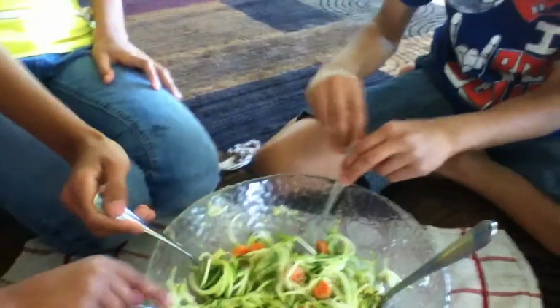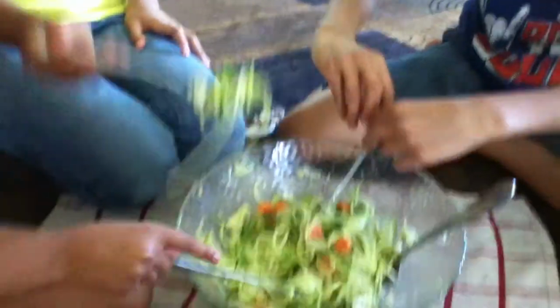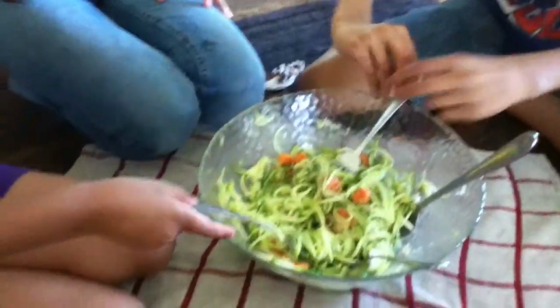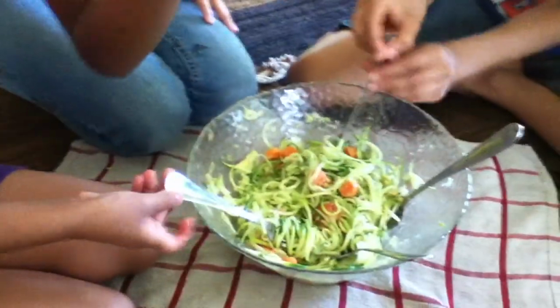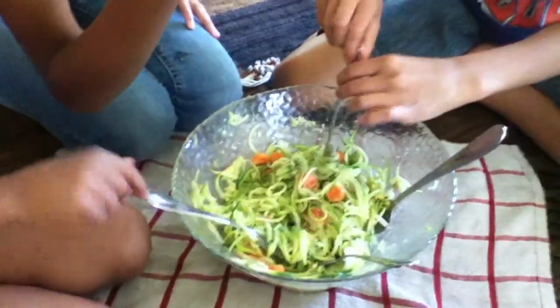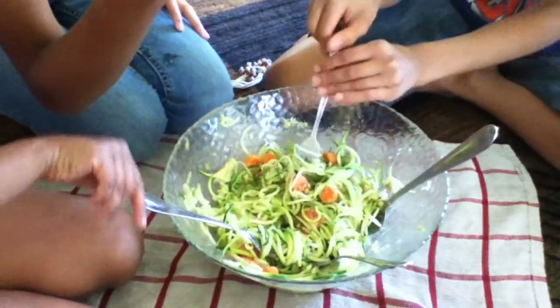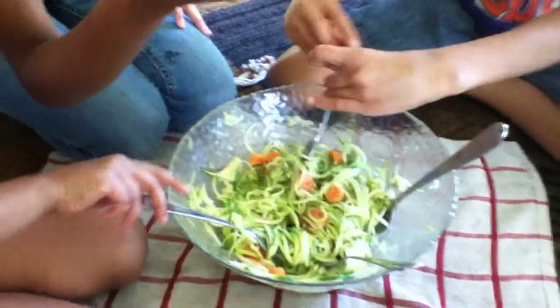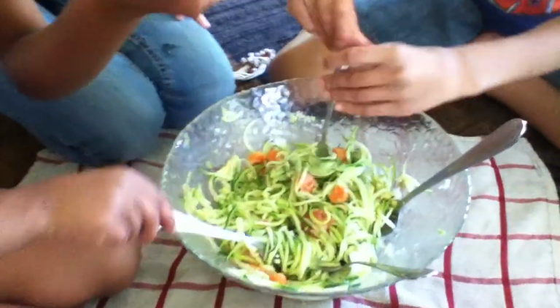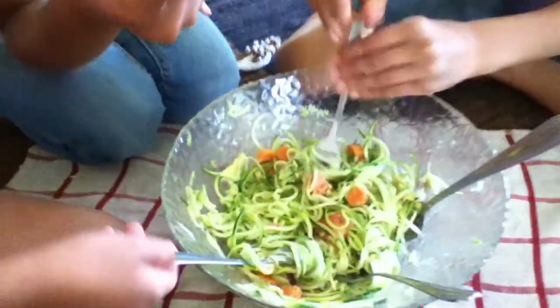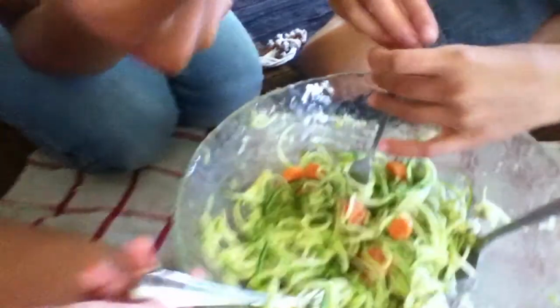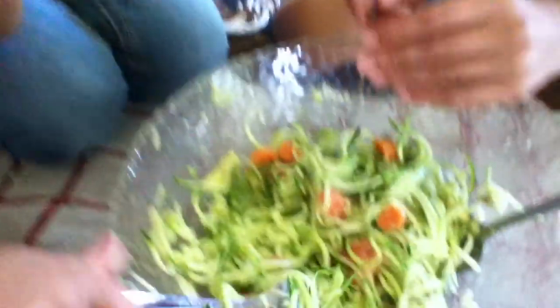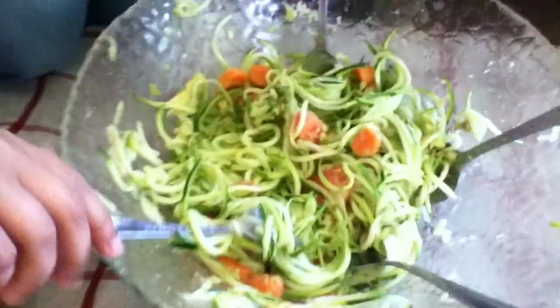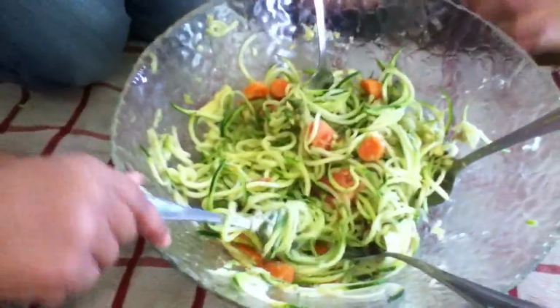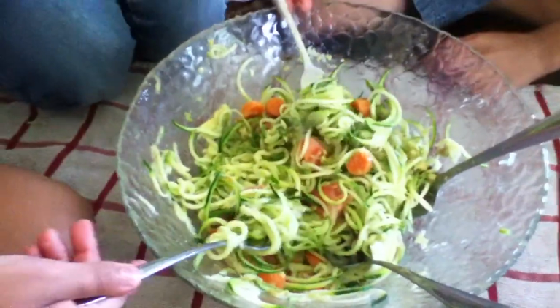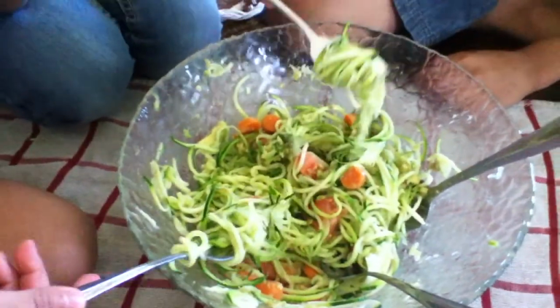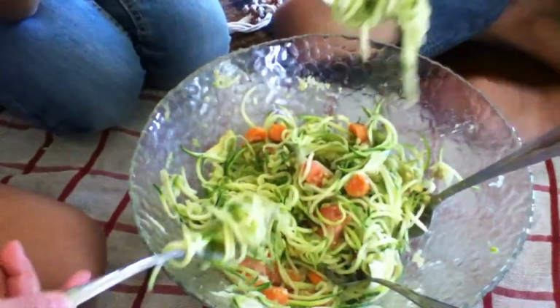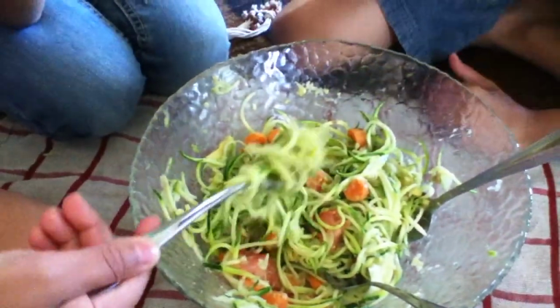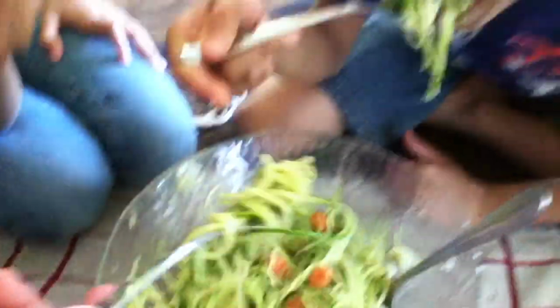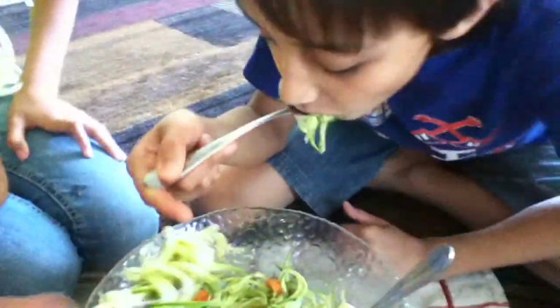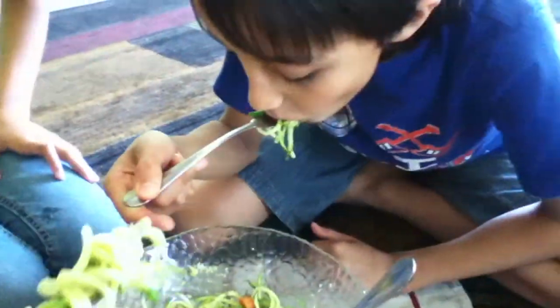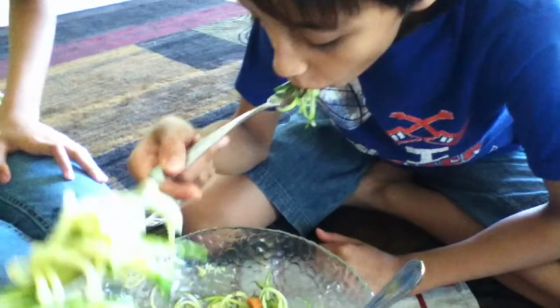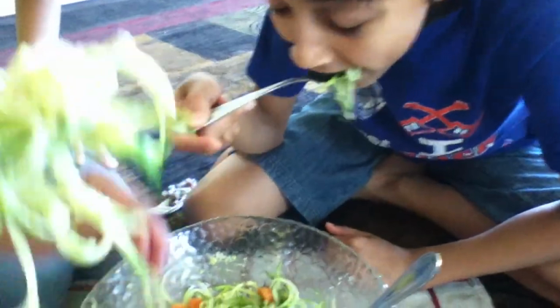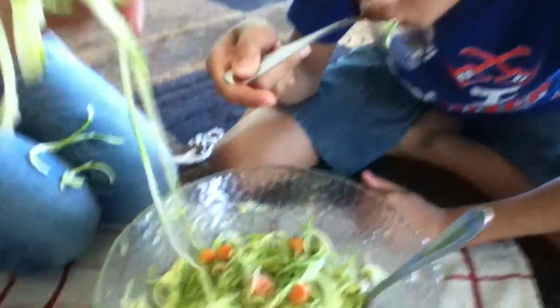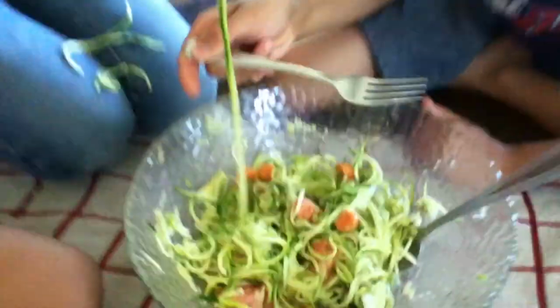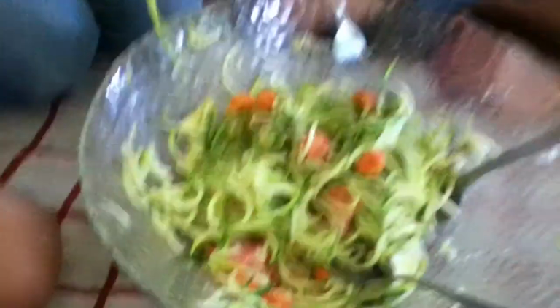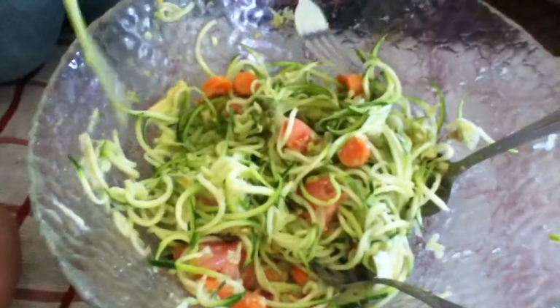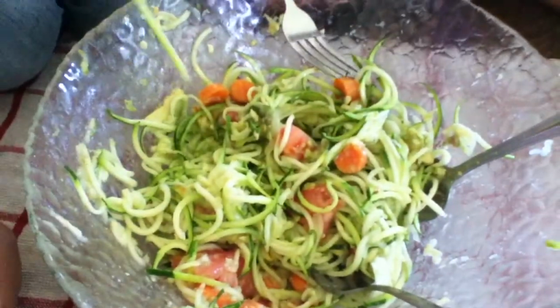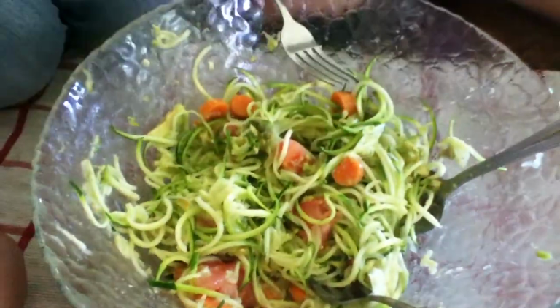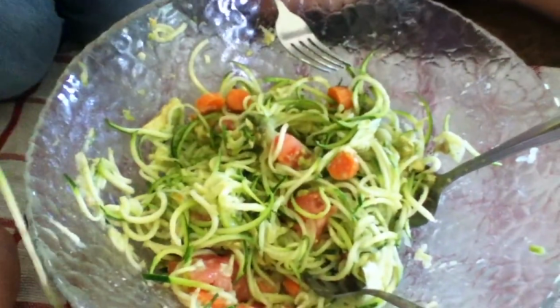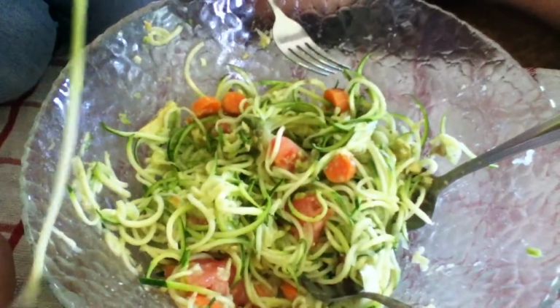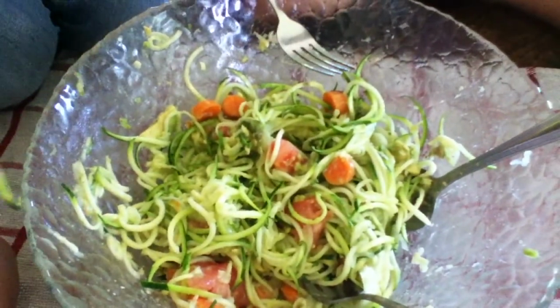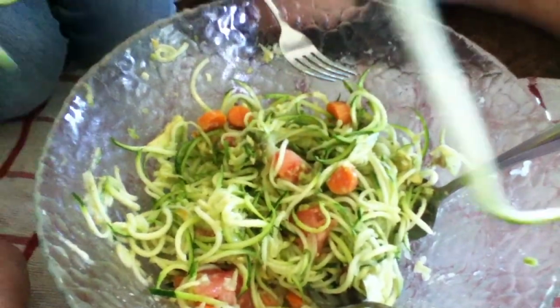Hi, we're having a snack — sharing pasta. It's made from zucchini, tomatoes, carrots, avocado.